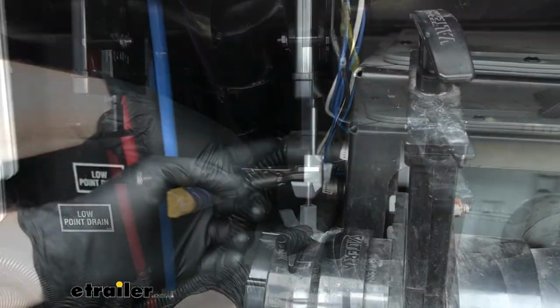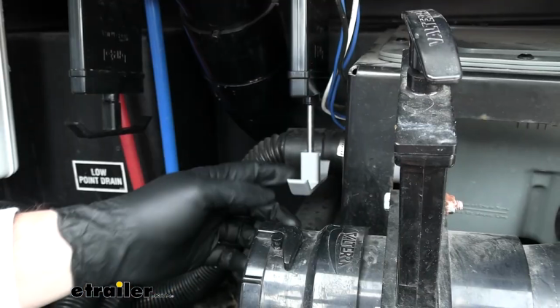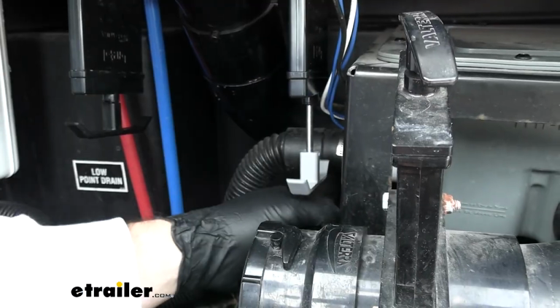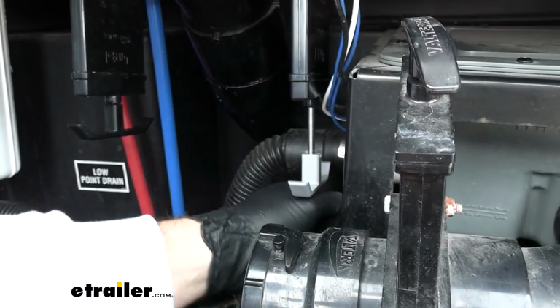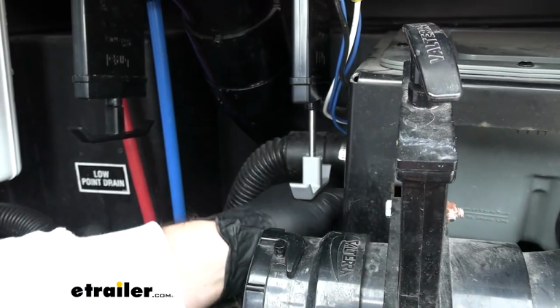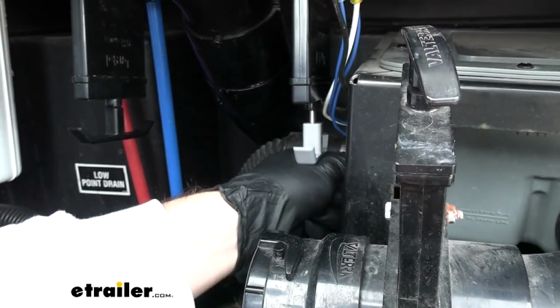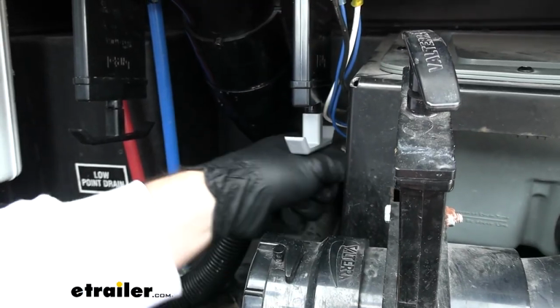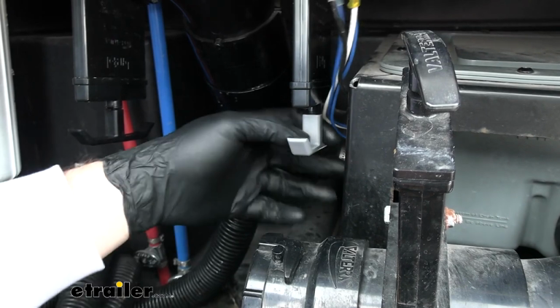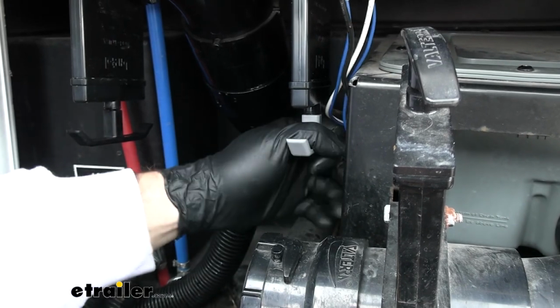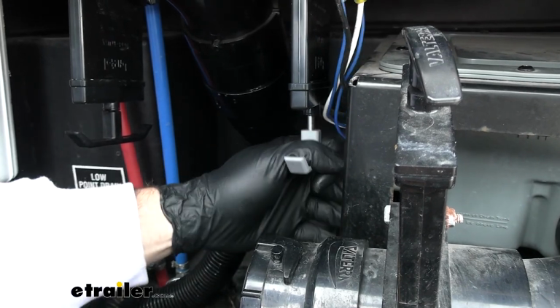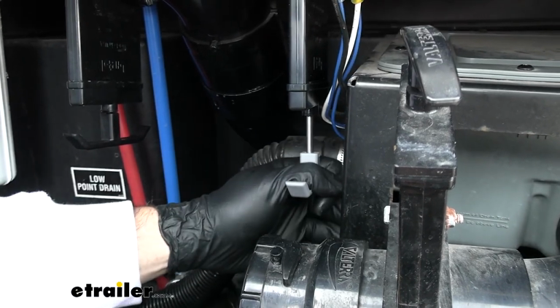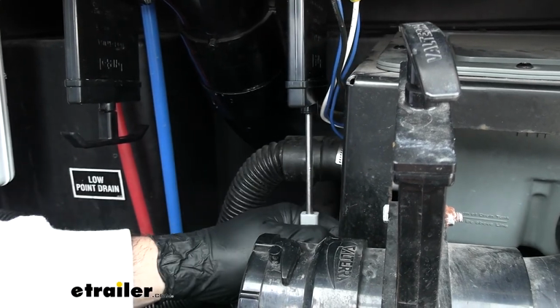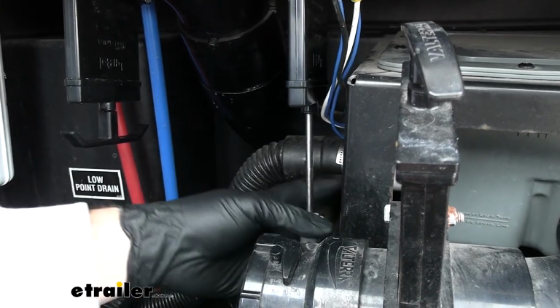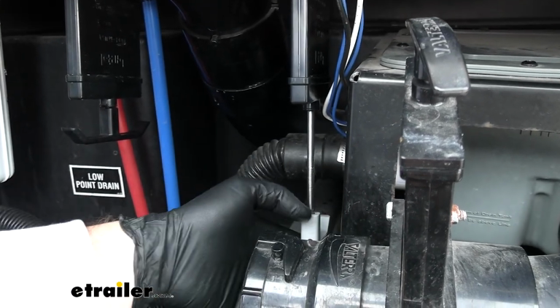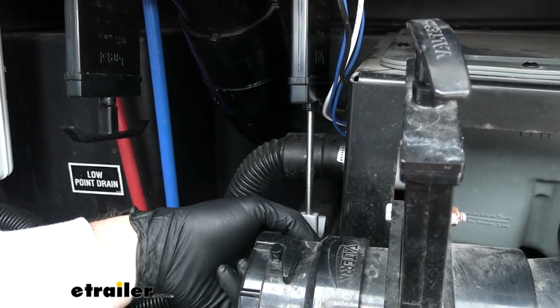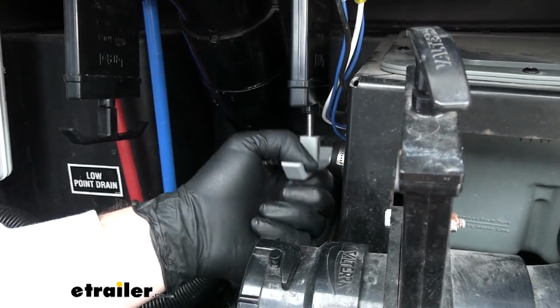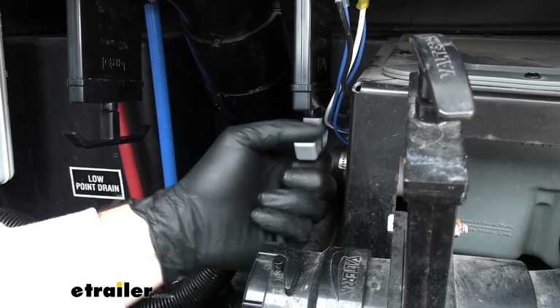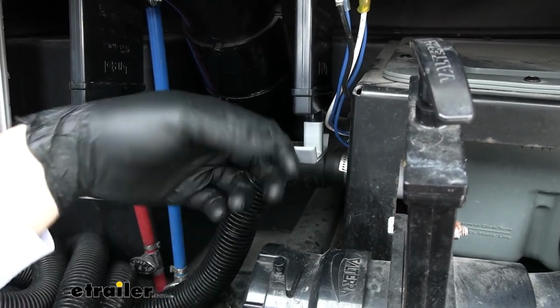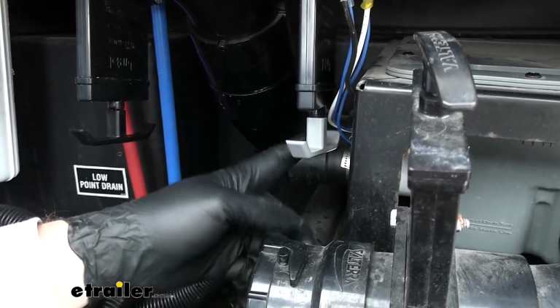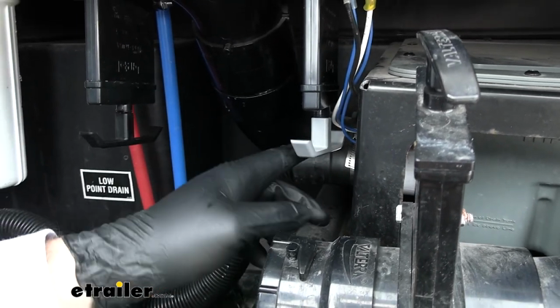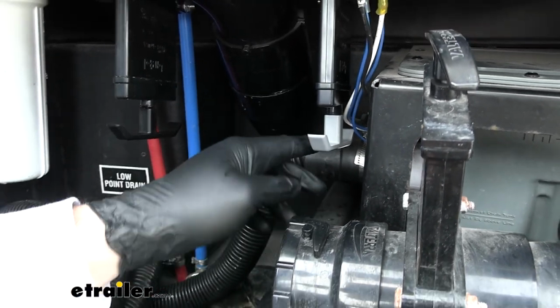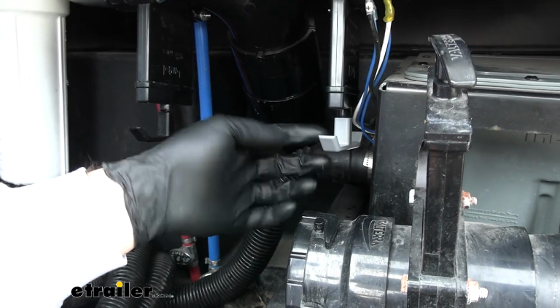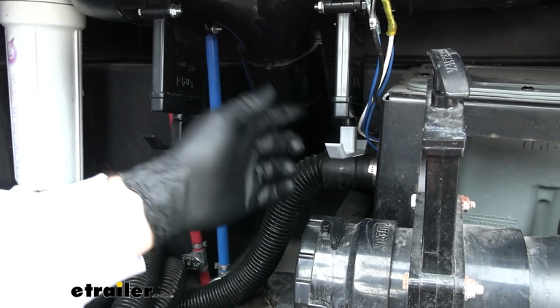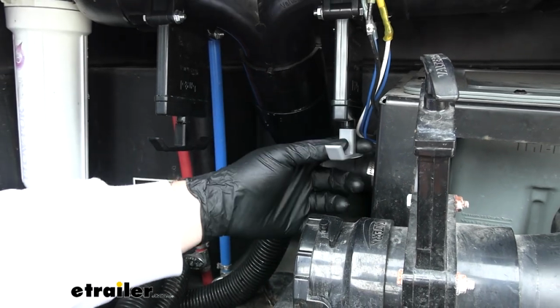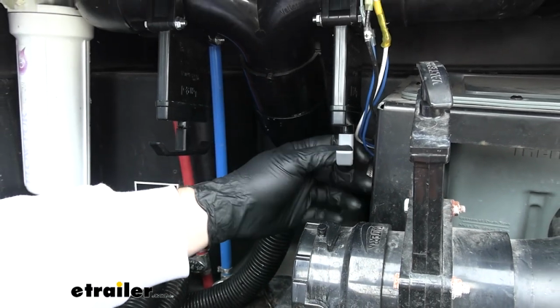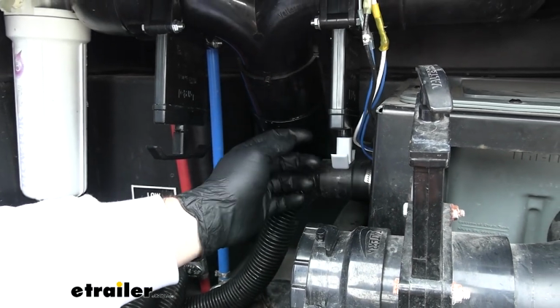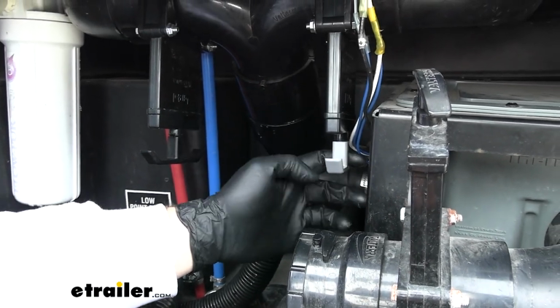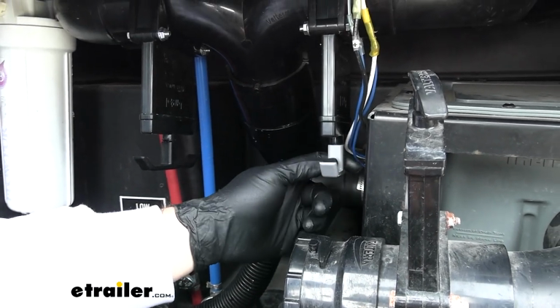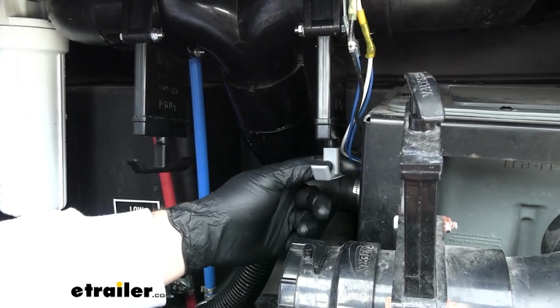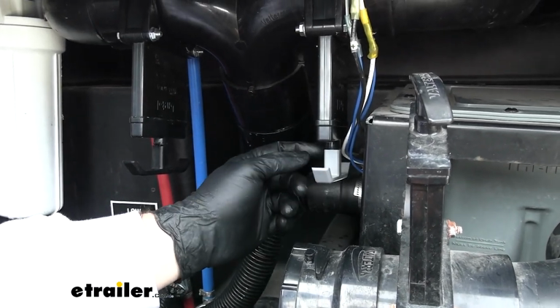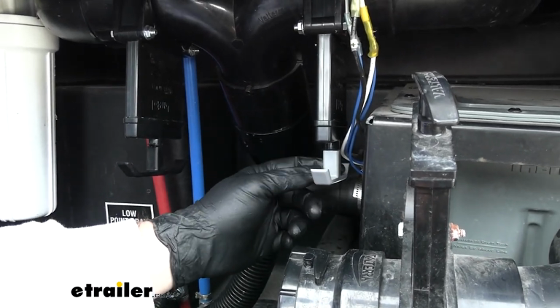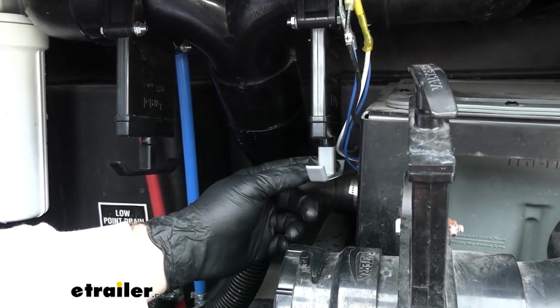With our new handle in place, we'll test it out, make sure it's secure, and we're all good to go. And that's going to do it for our look at and installation of the replacement valve handle.